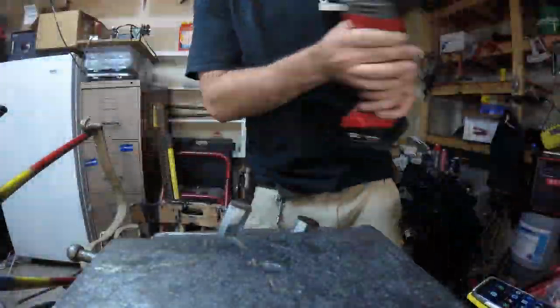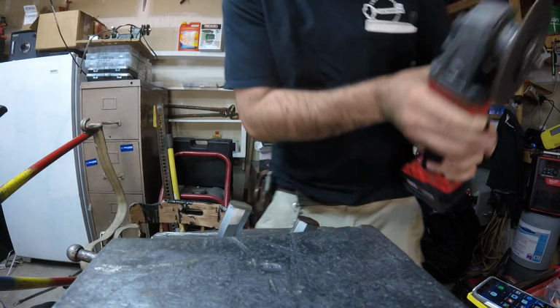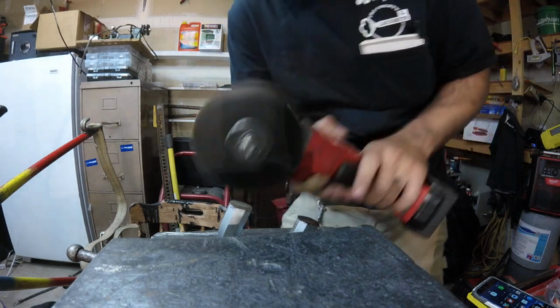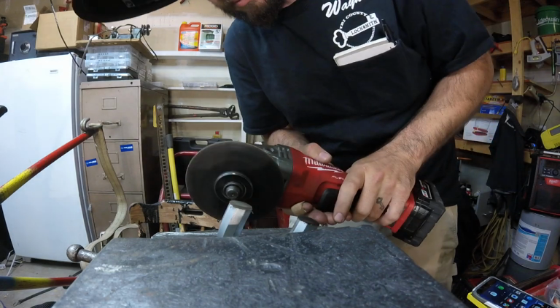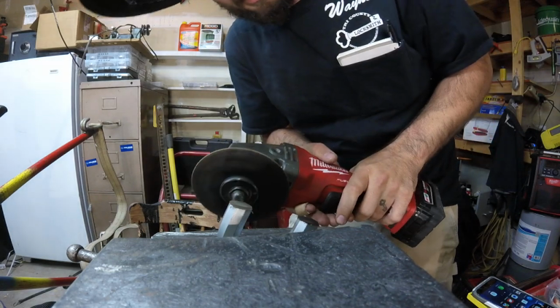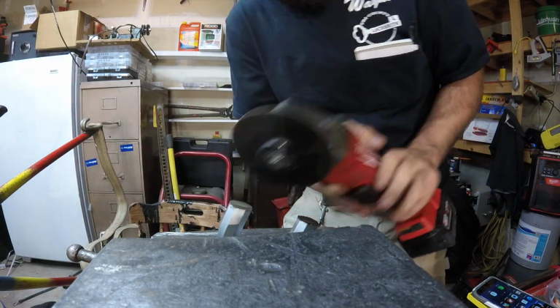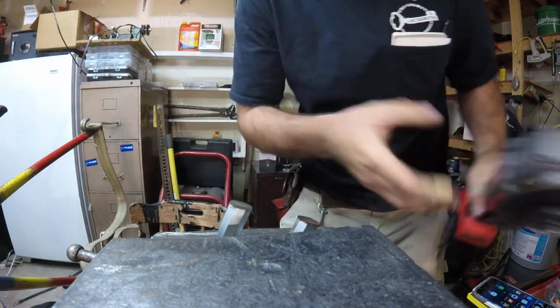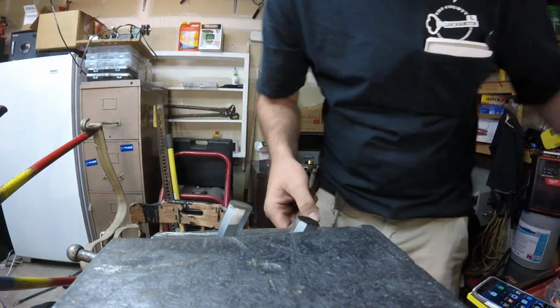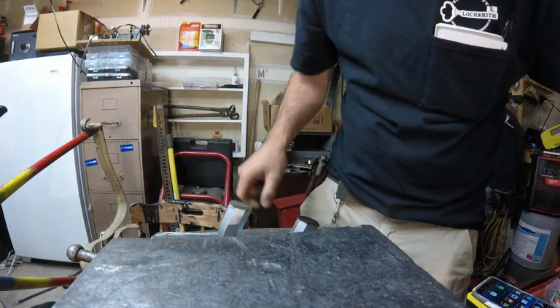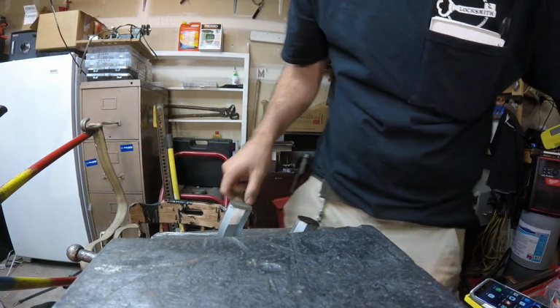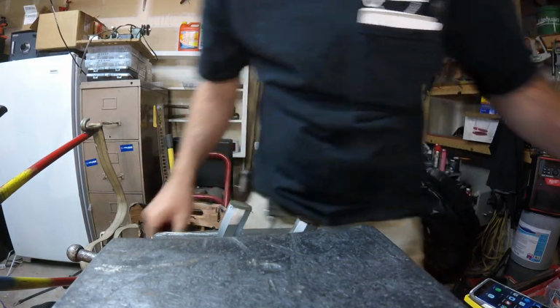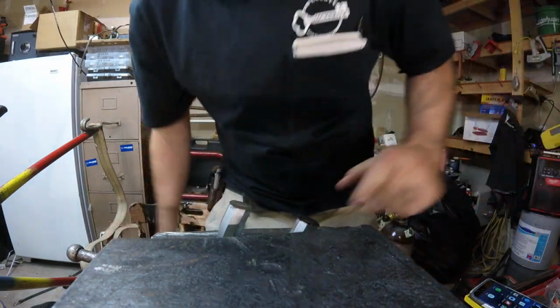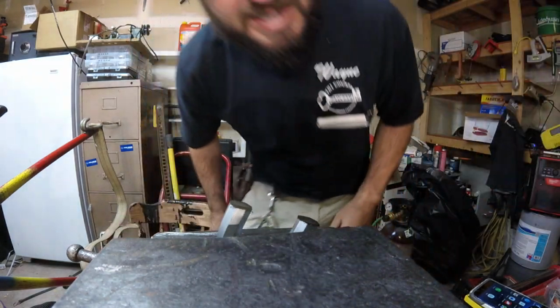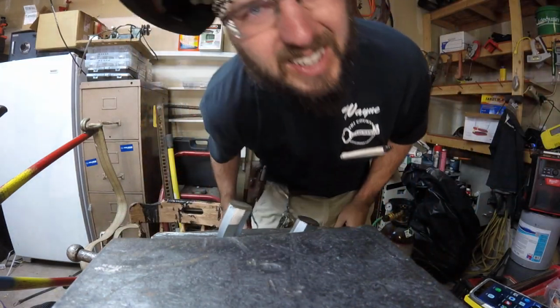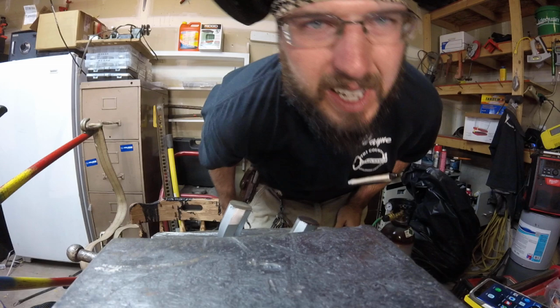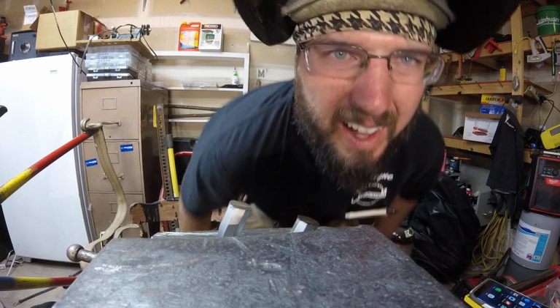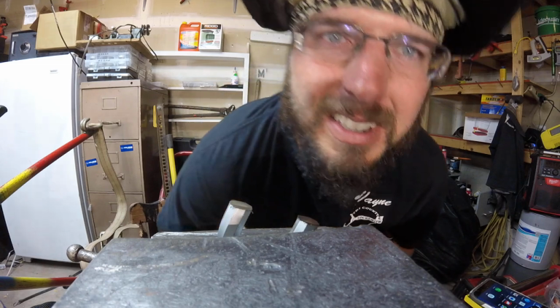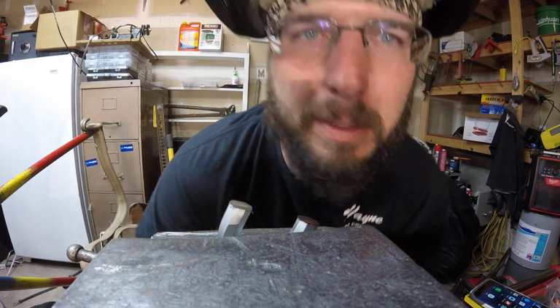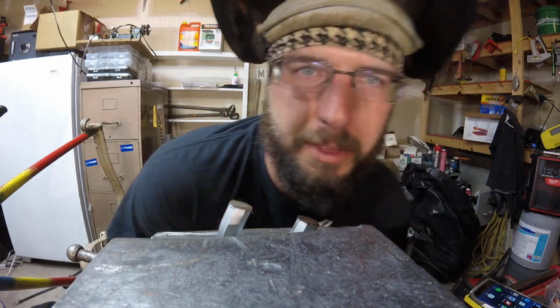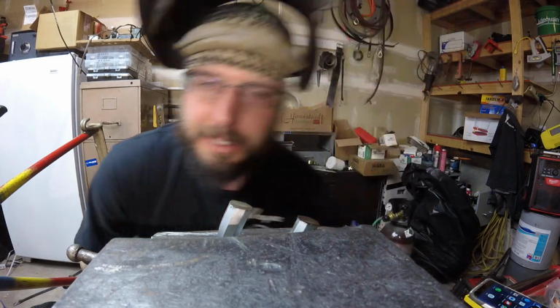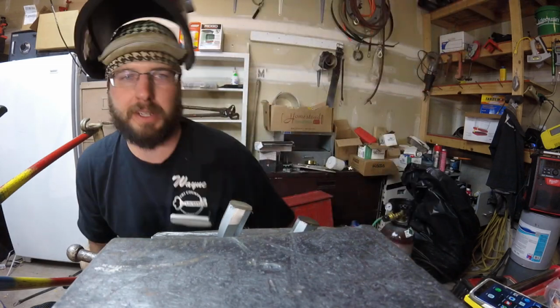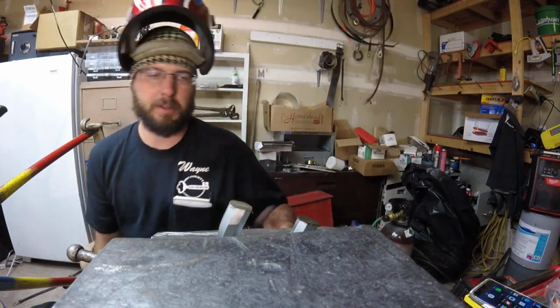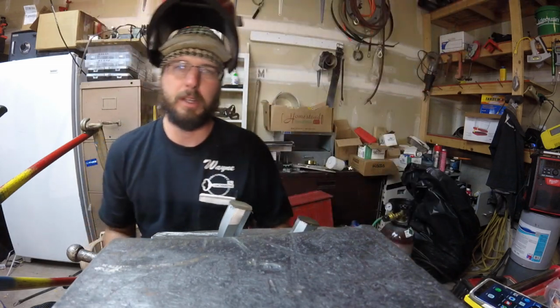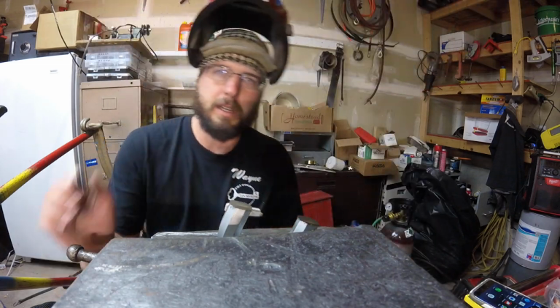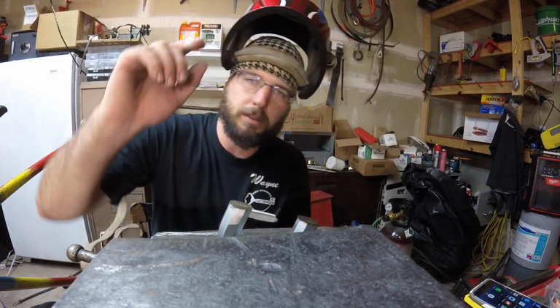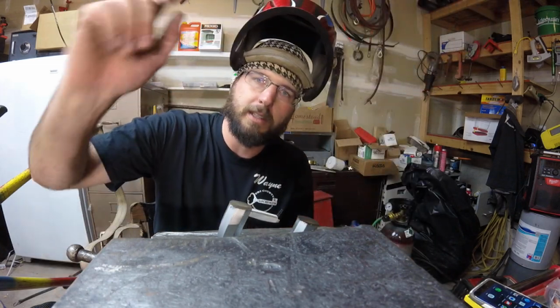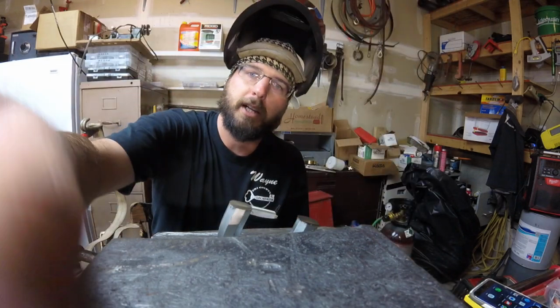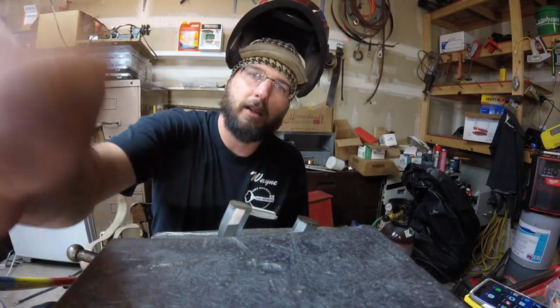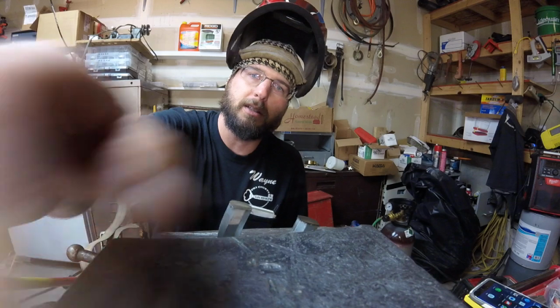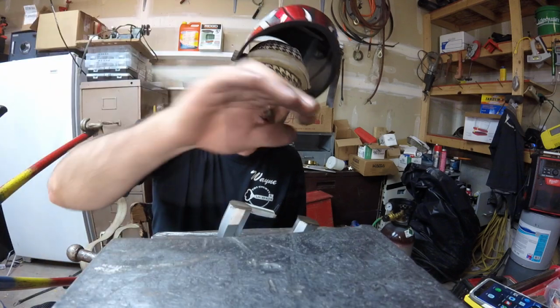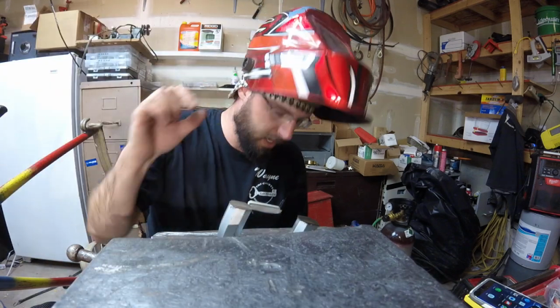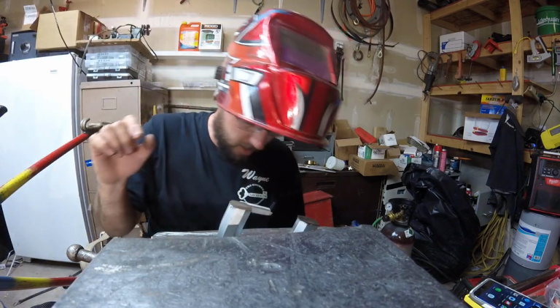So that's what it would take to cut with your angle grinder — 30 seconds. I didn't time it exactly, but it looks like we're coming up on 32 on the camera, so something along those lines. That's how long it's going to take to cut the Master Lock.